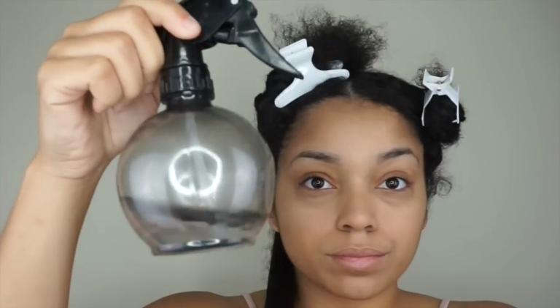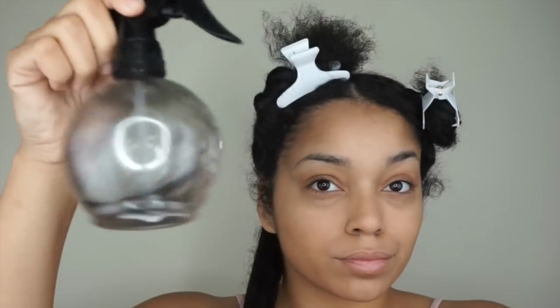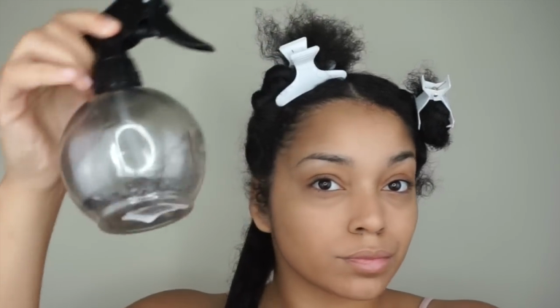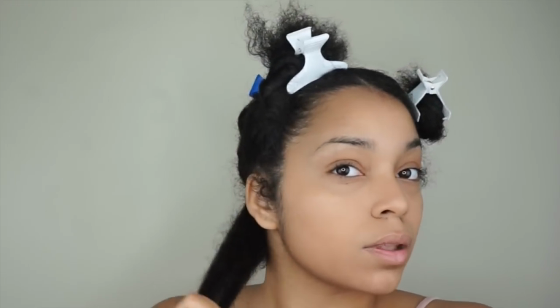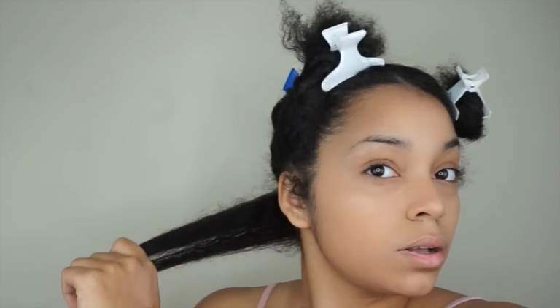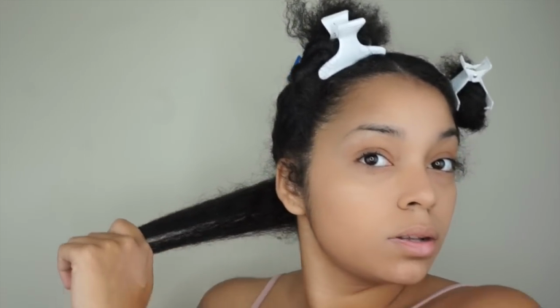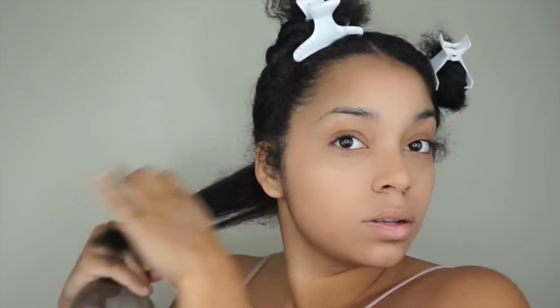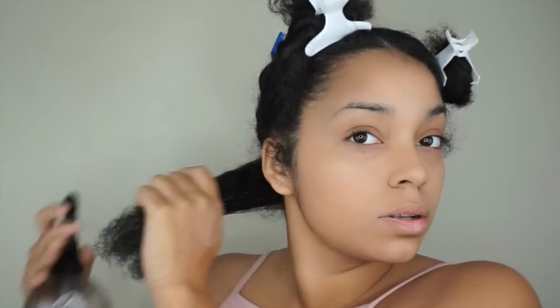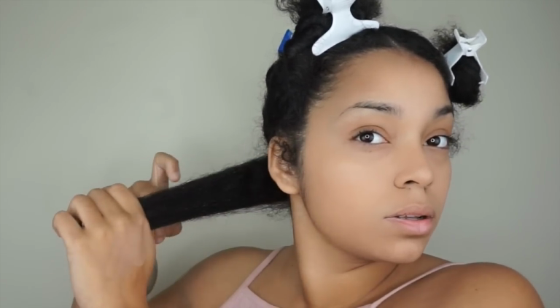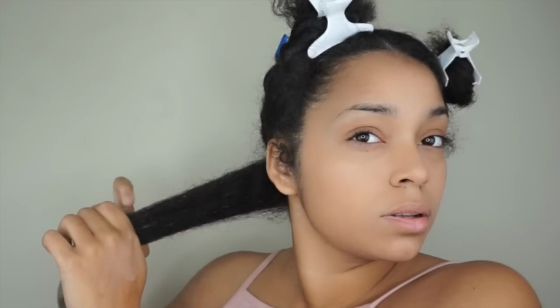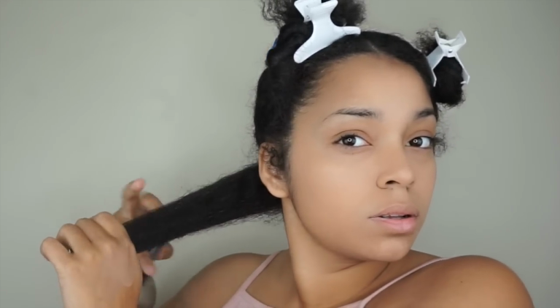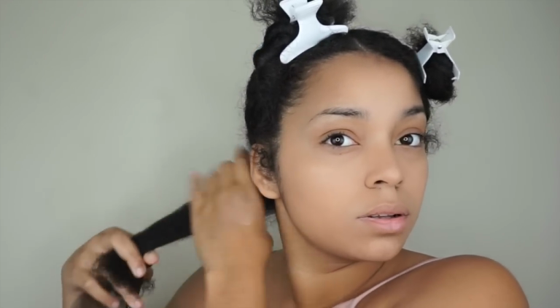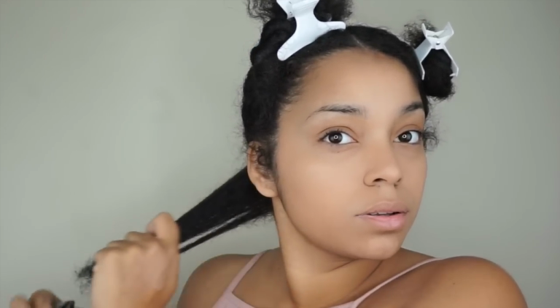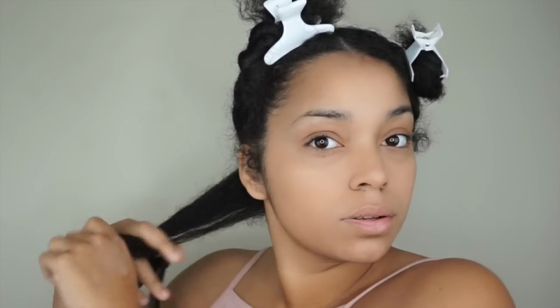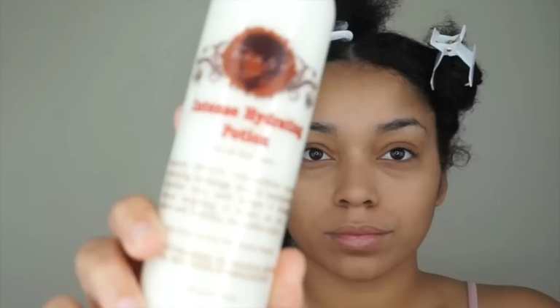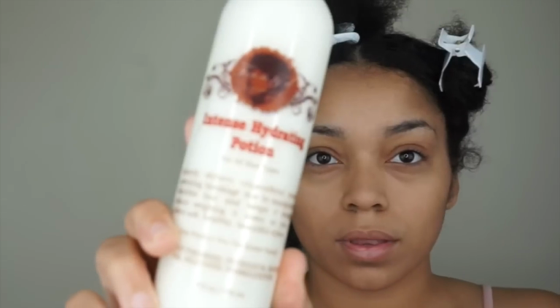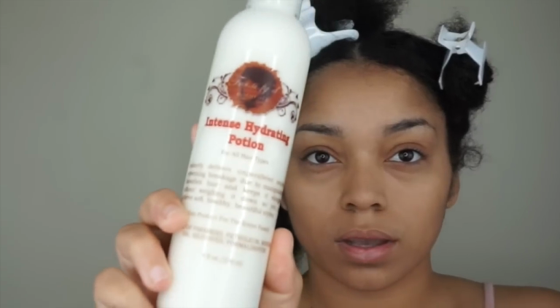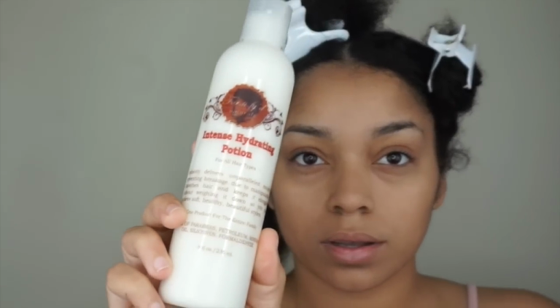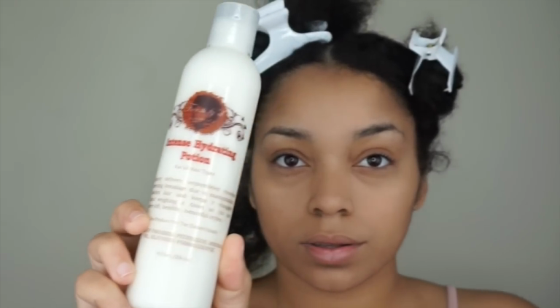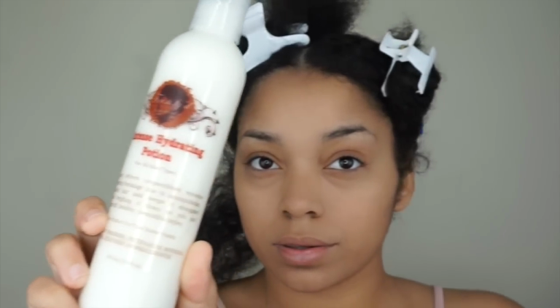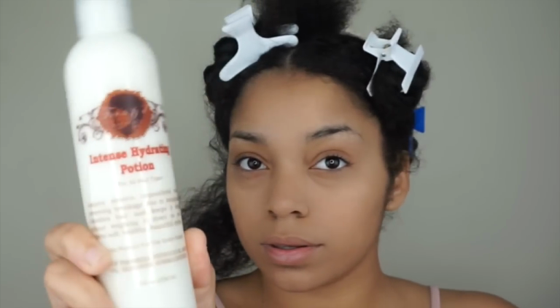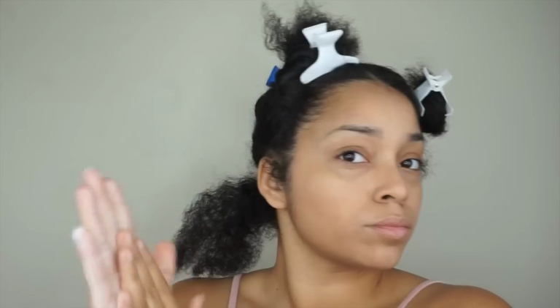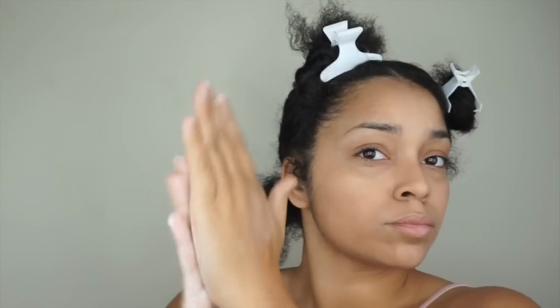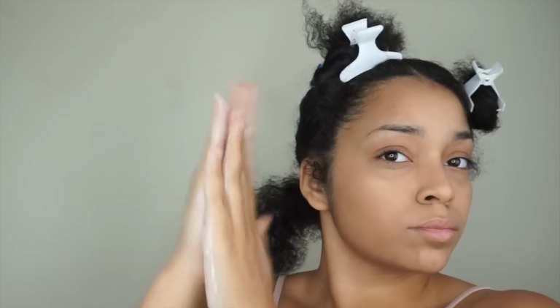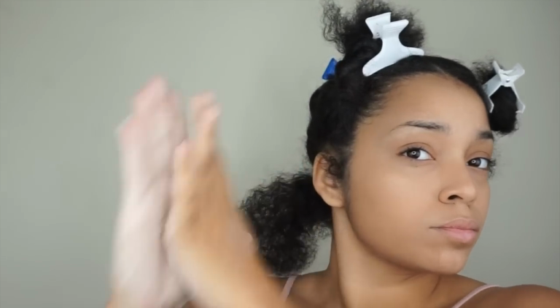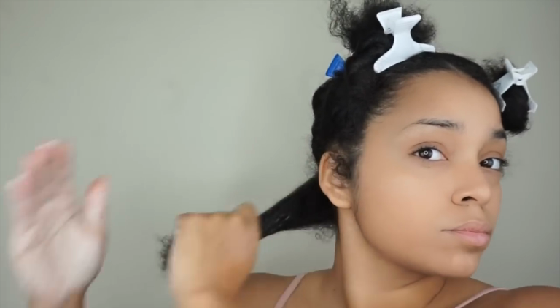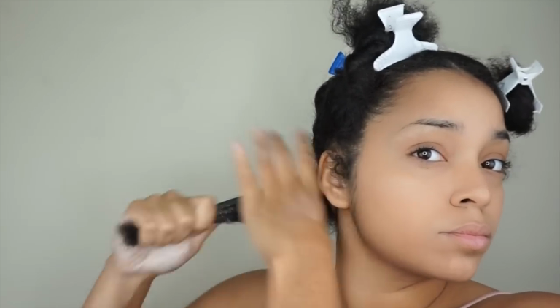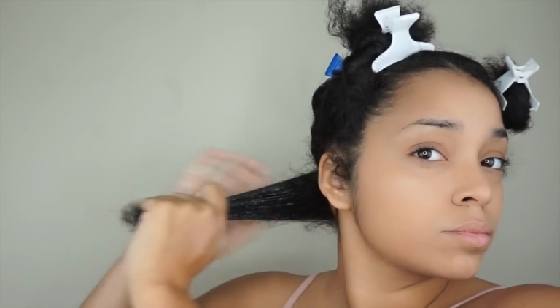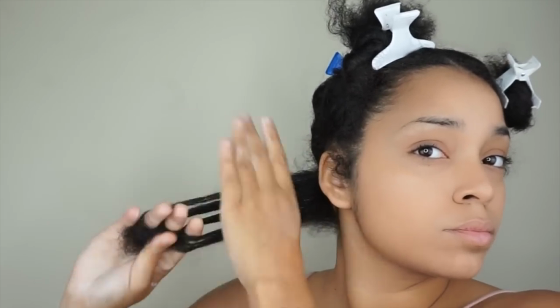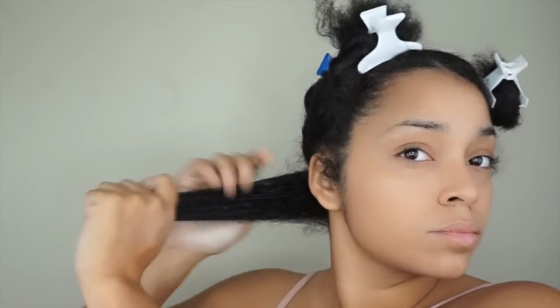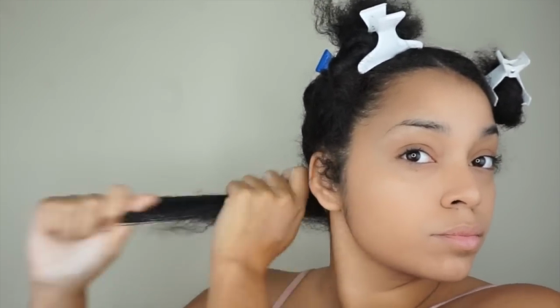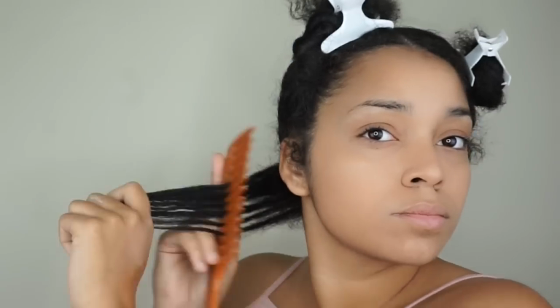Now I'm going to spray a little bit of water on my hair, just enough to add a little moisture, but I don't want to add too much so my hair reverts back. Next I'll be applying the Intense Hydrating Potion, about a nickel to a quarter size amount to my hair.